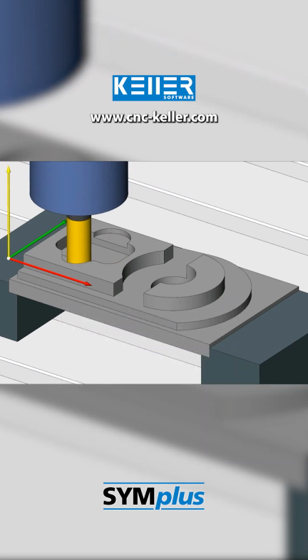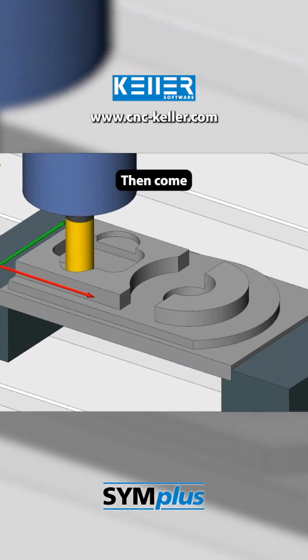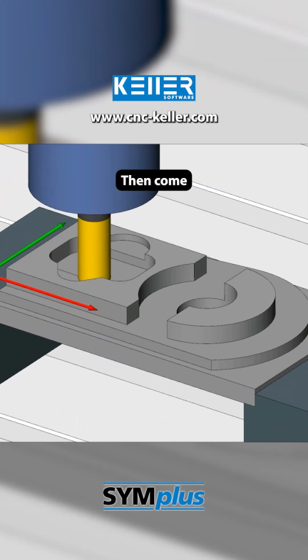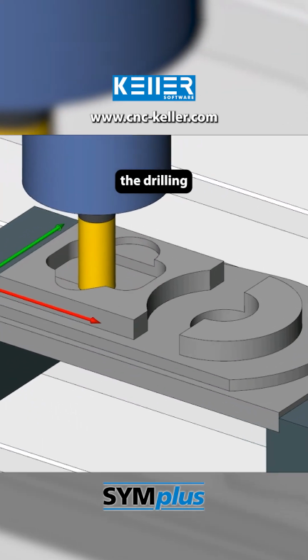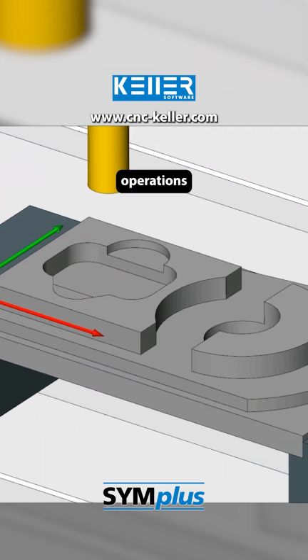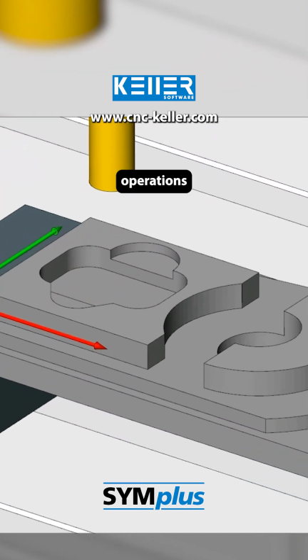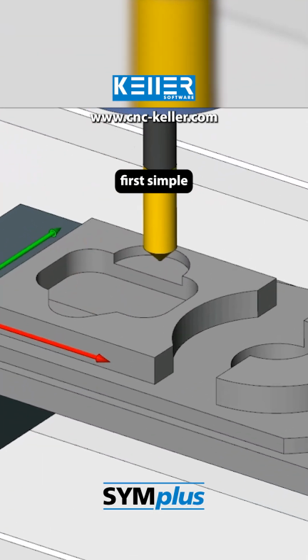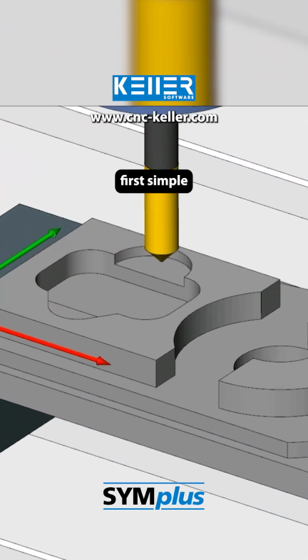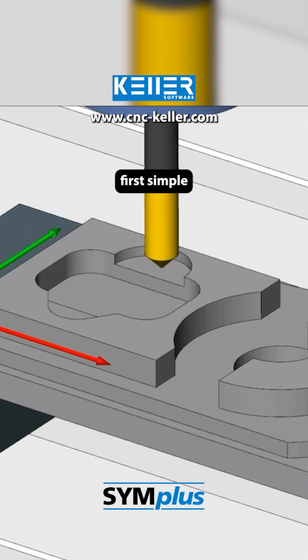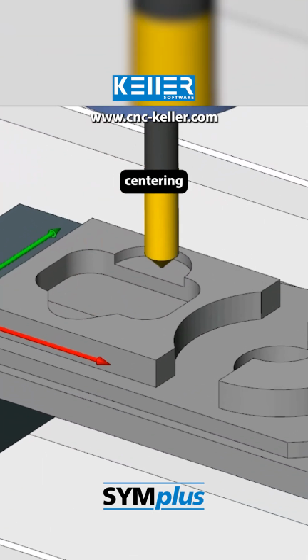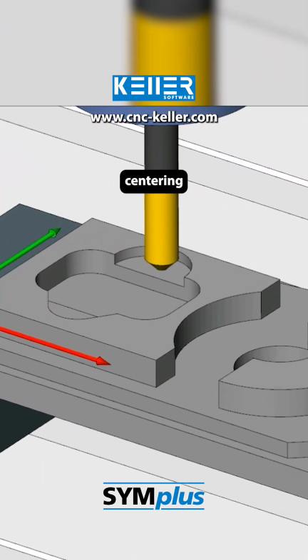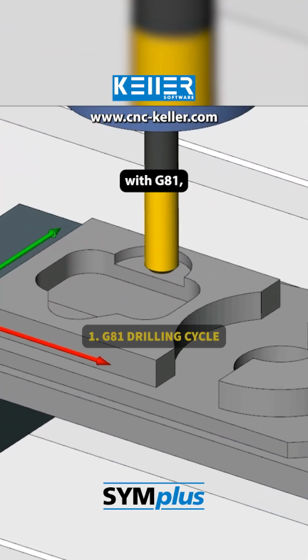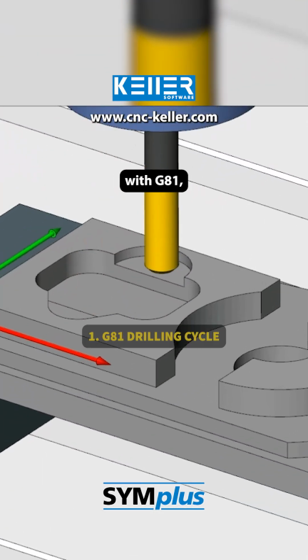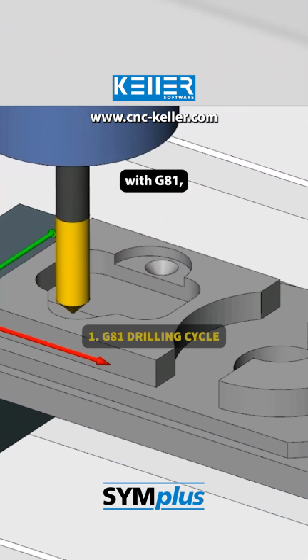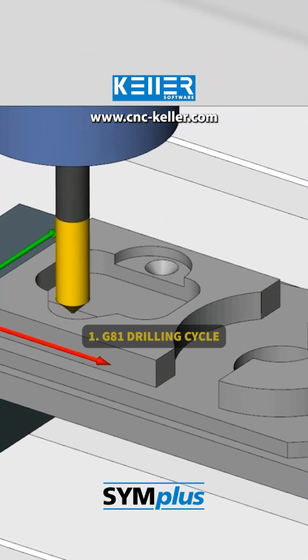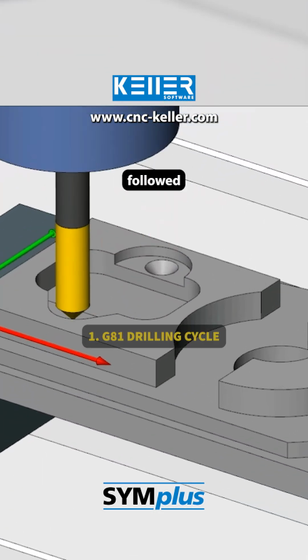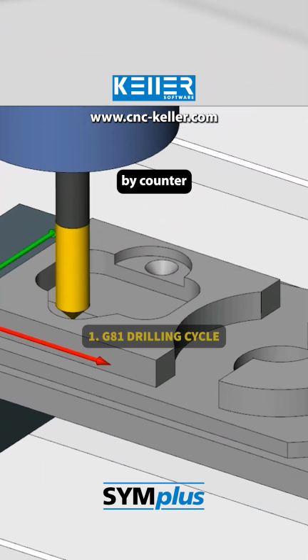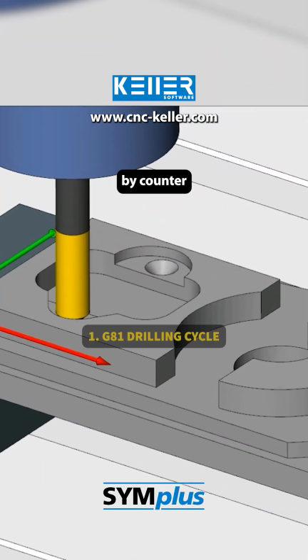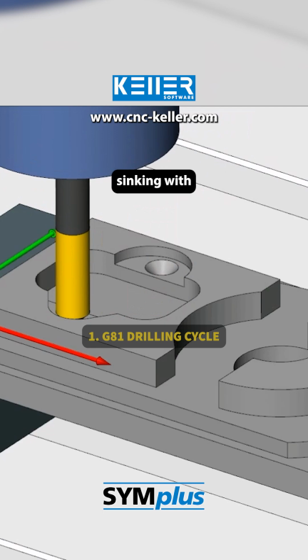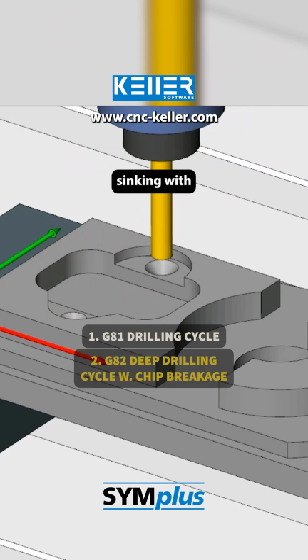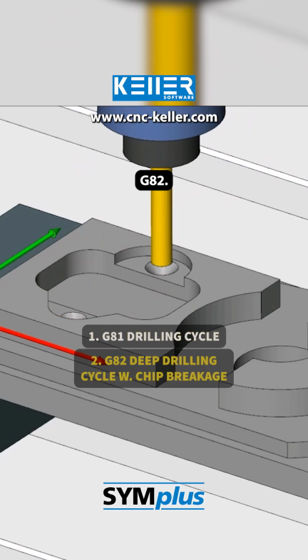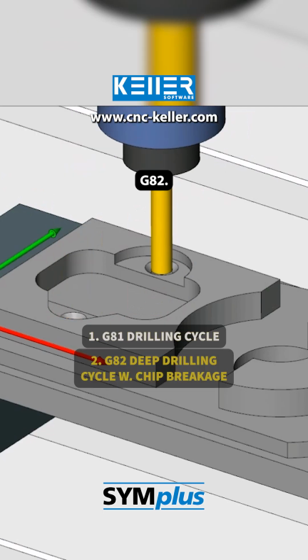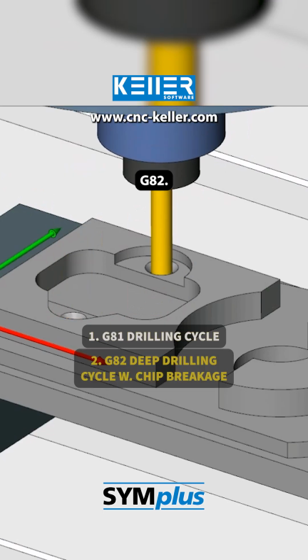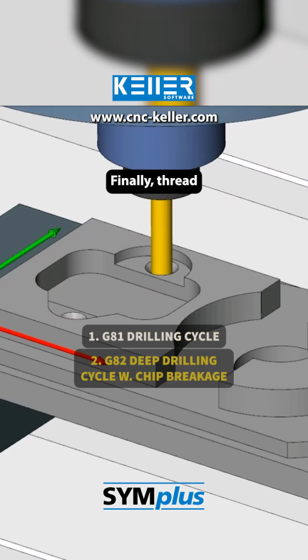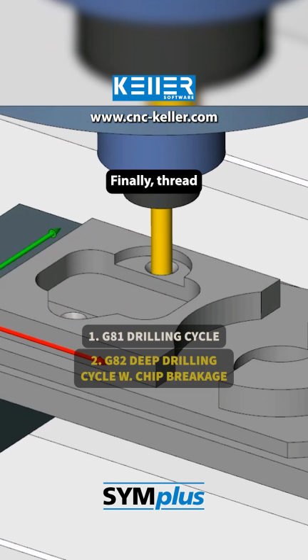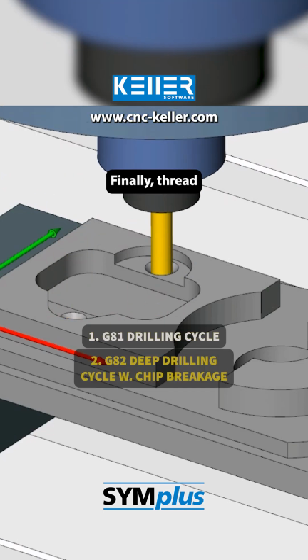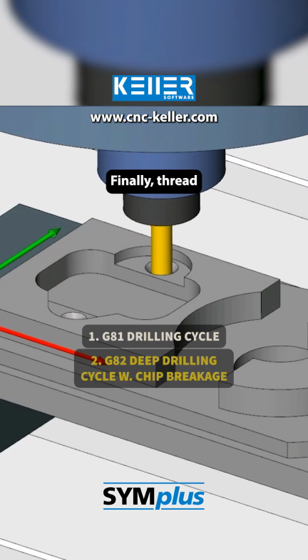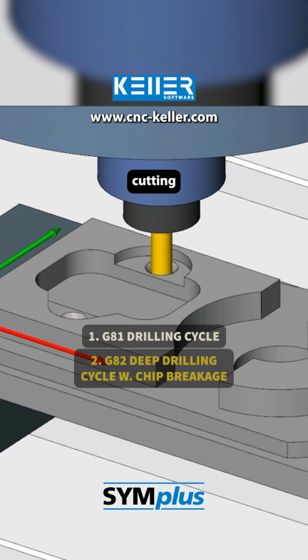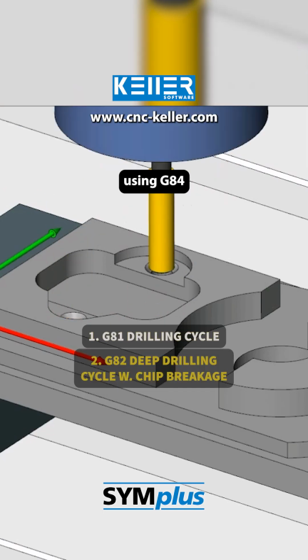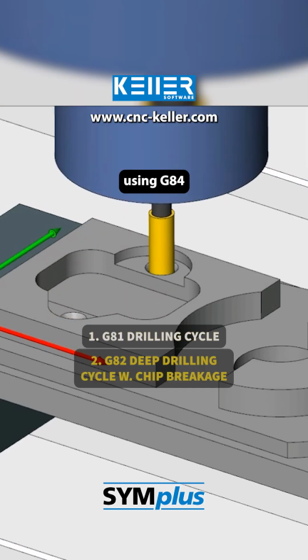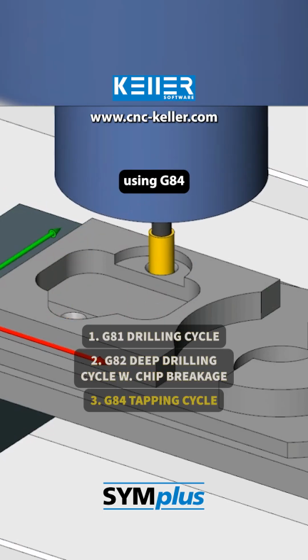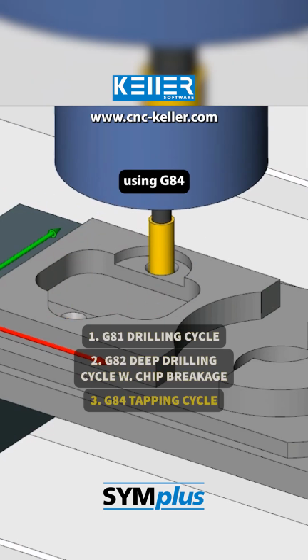Then come the drilling operations. First, simple centering with G81, followed by countersinking with G82. Finally, thread cutting using G84.